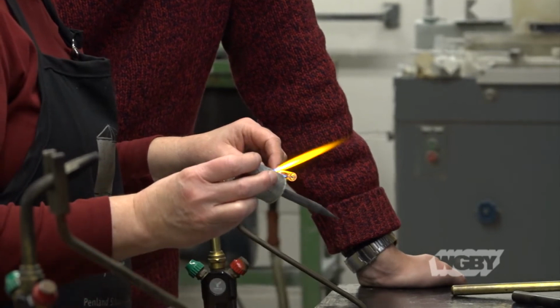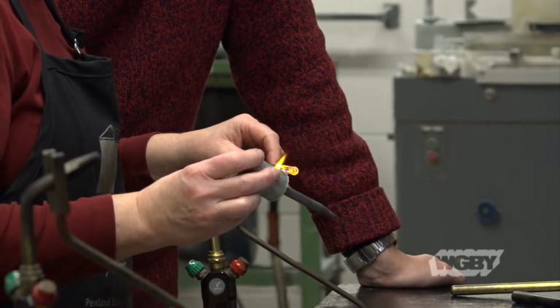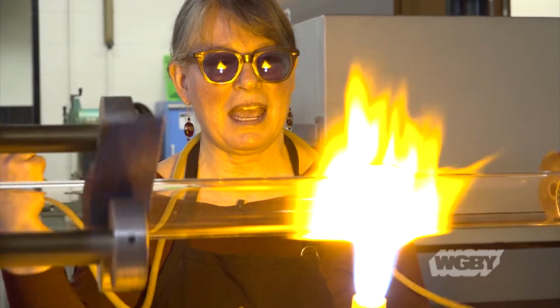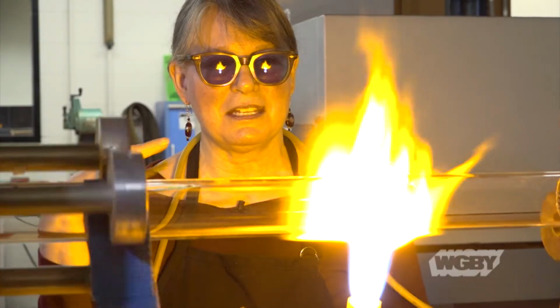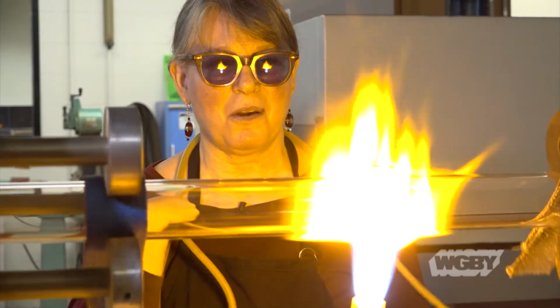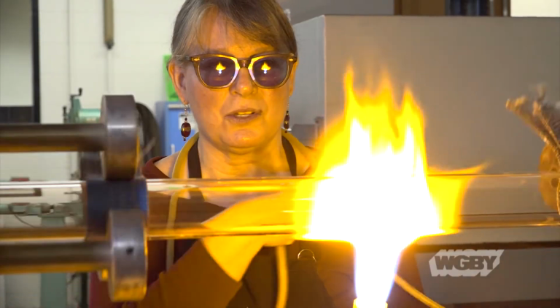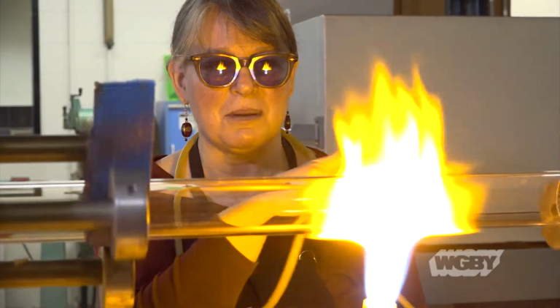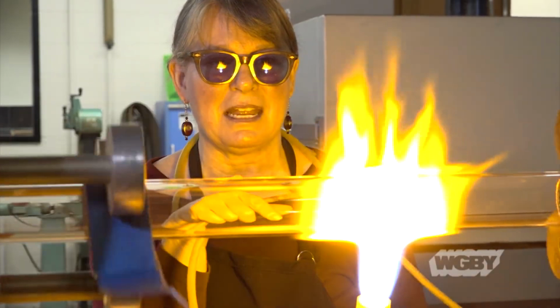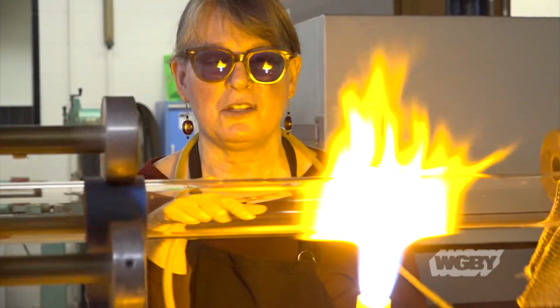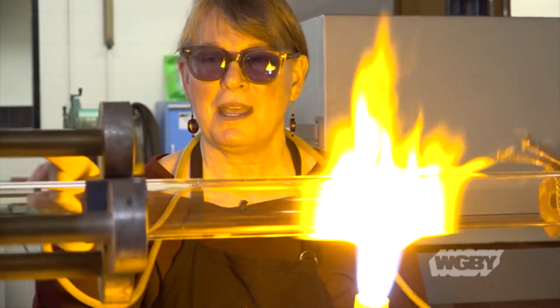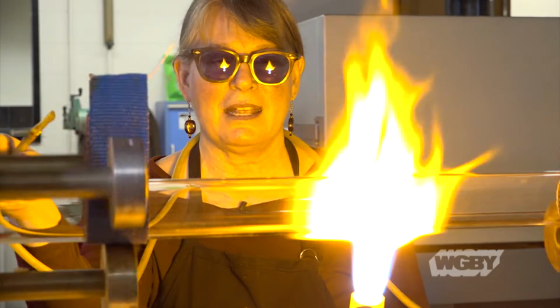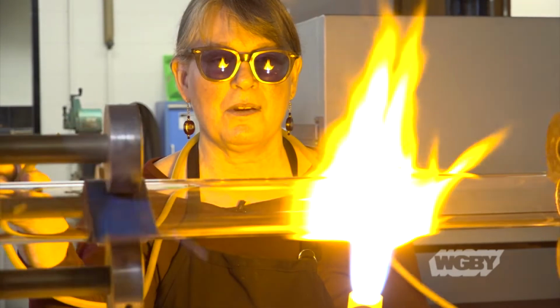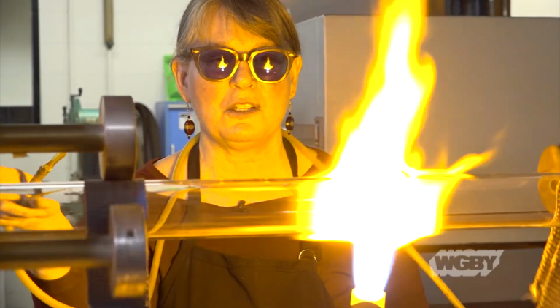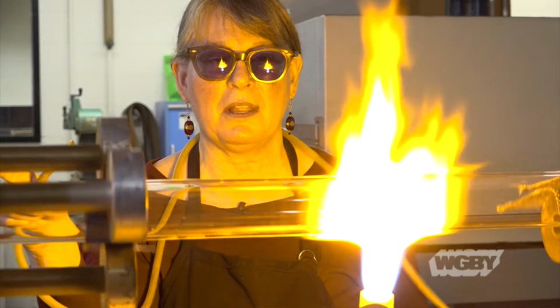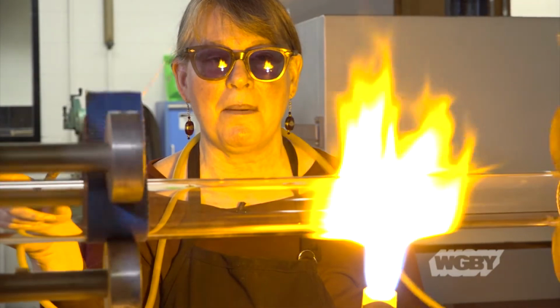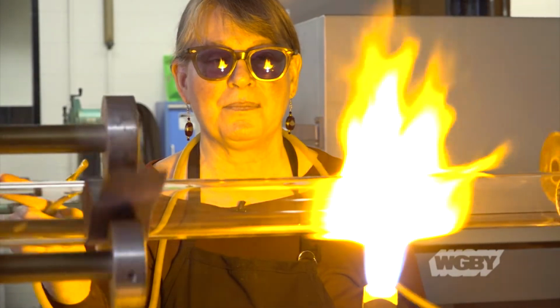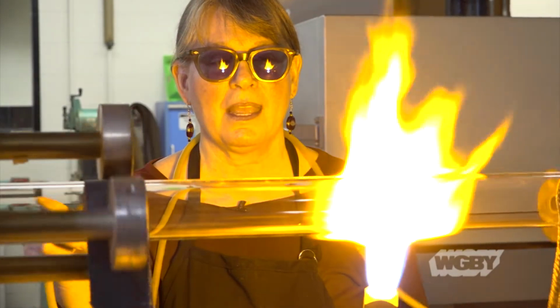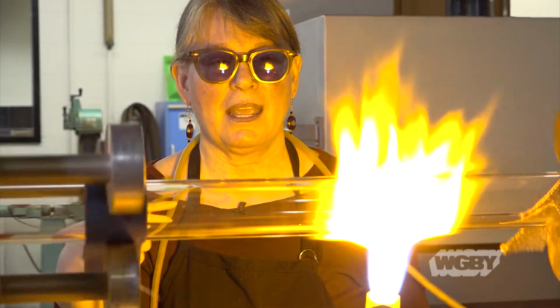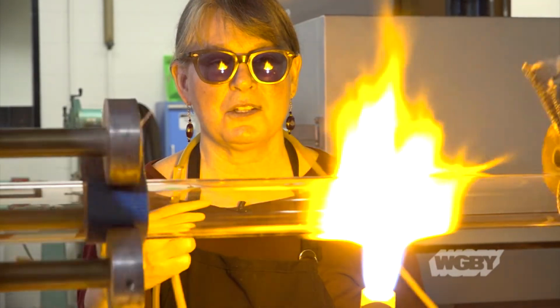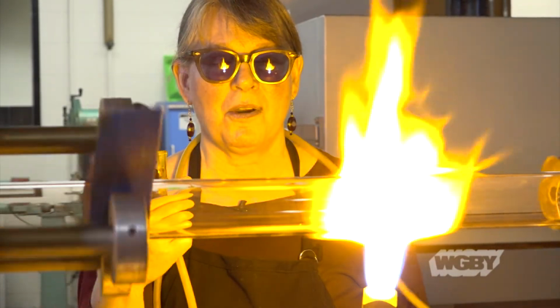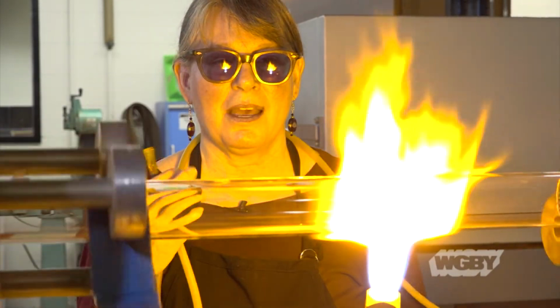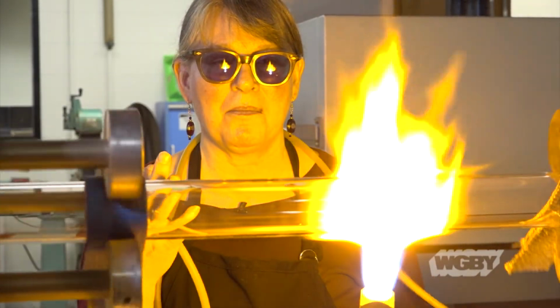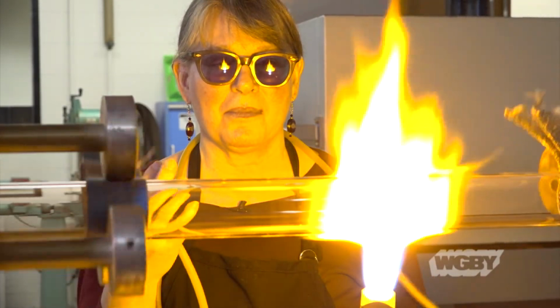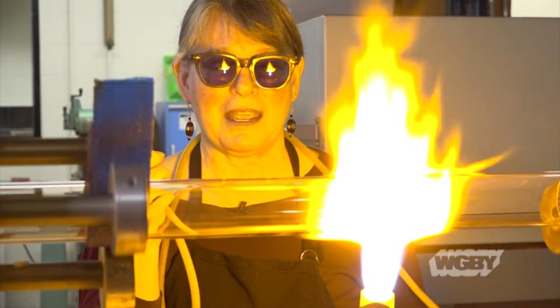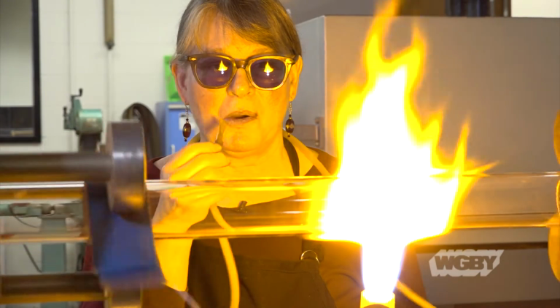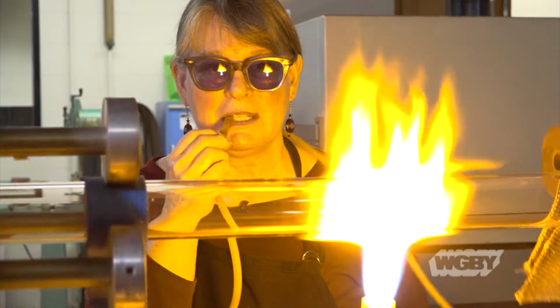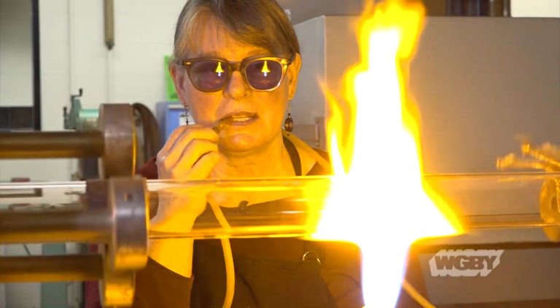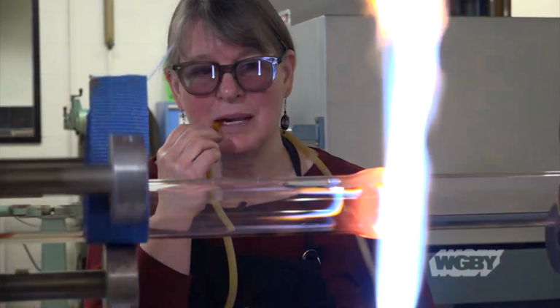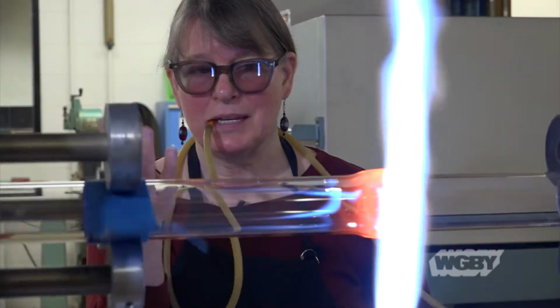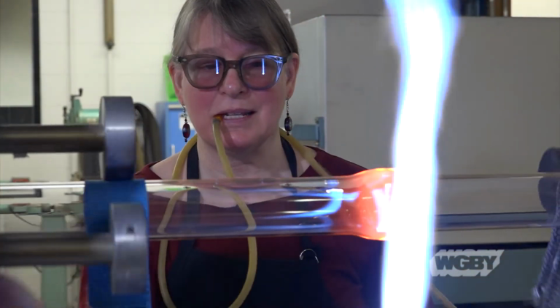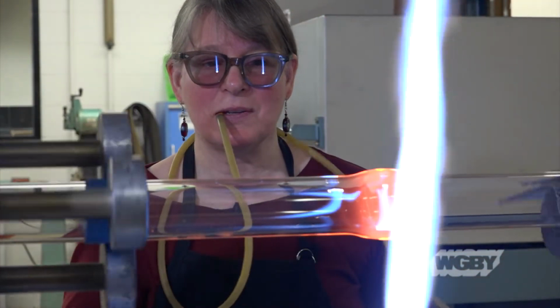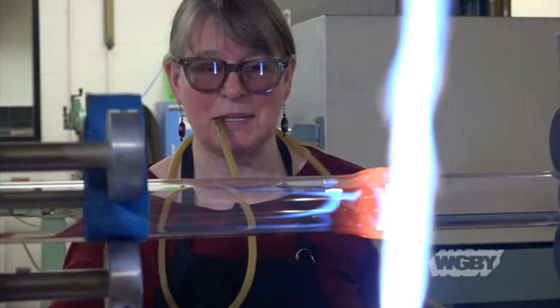I have this hose hooked up to the end of the tube and the other end of the tube plugged up, so I can blow into this and get the glass to expand.